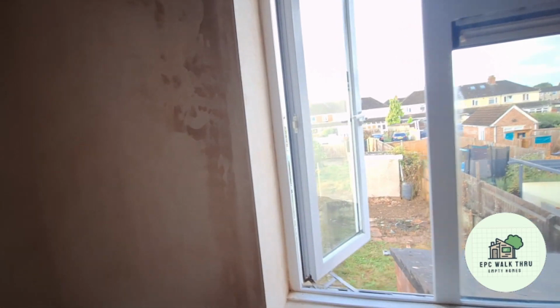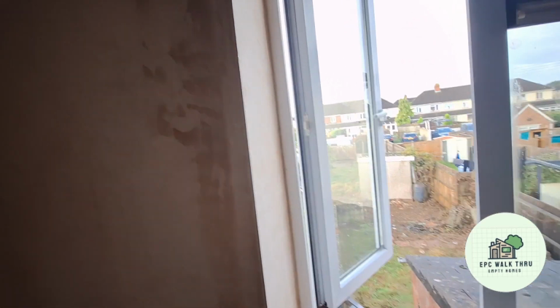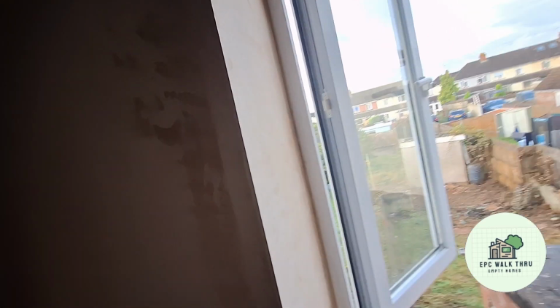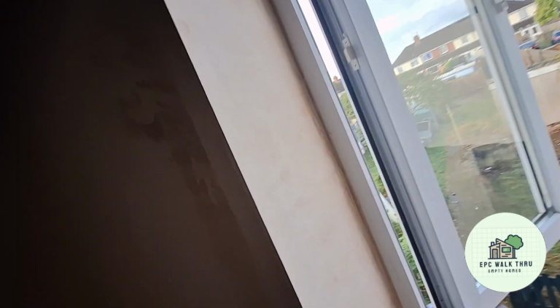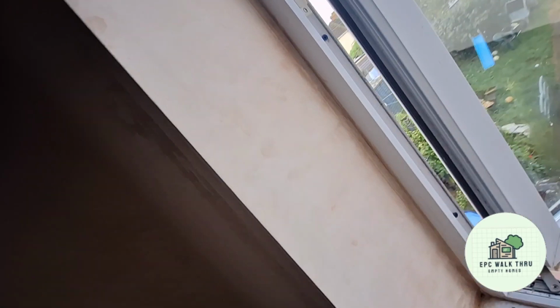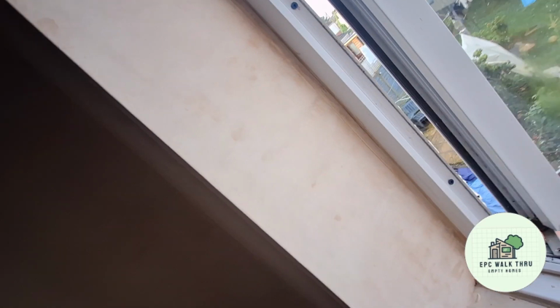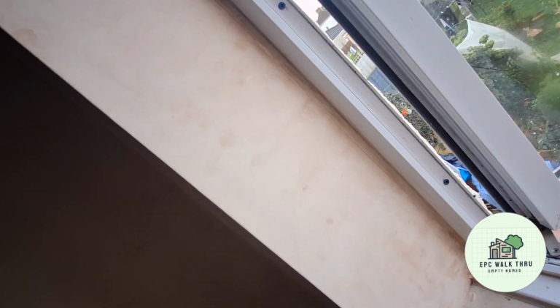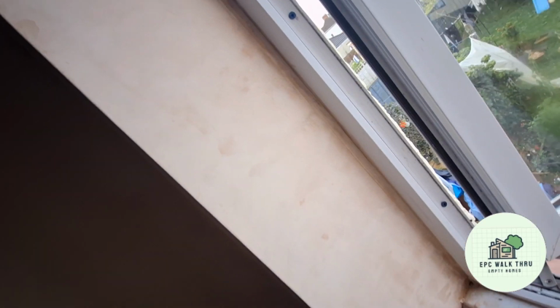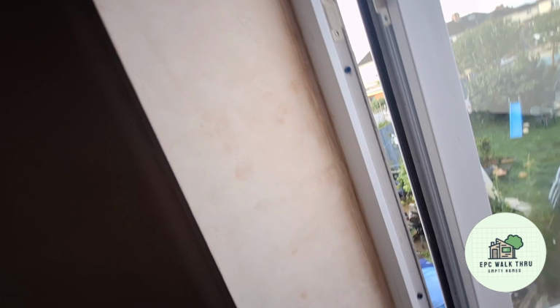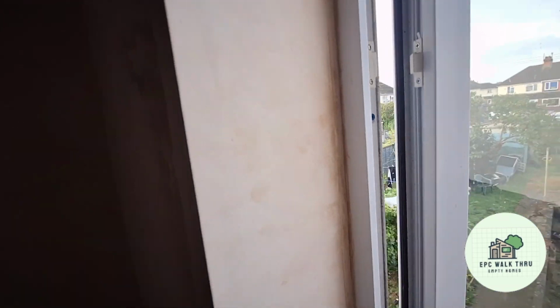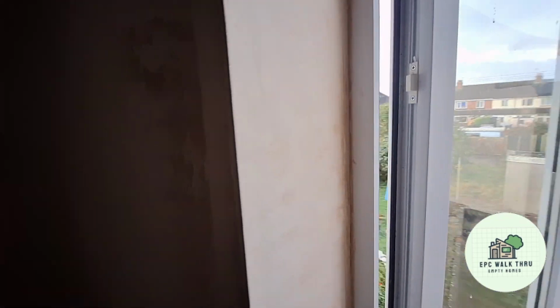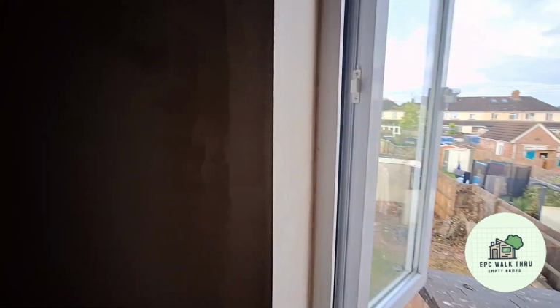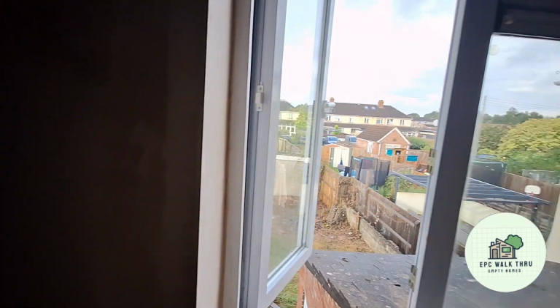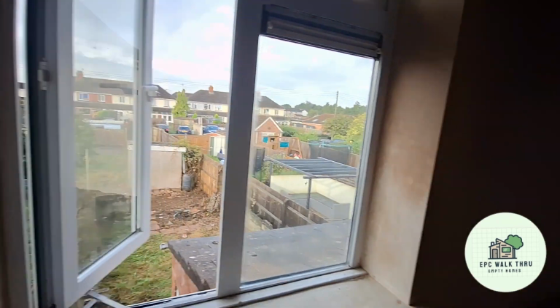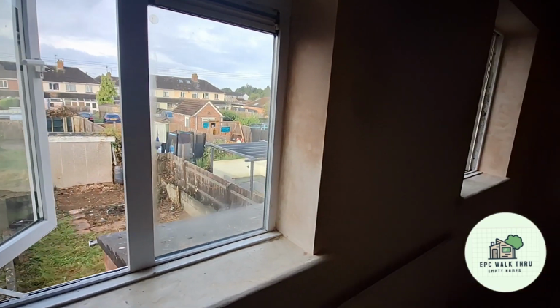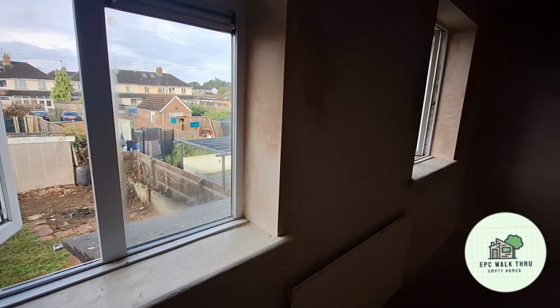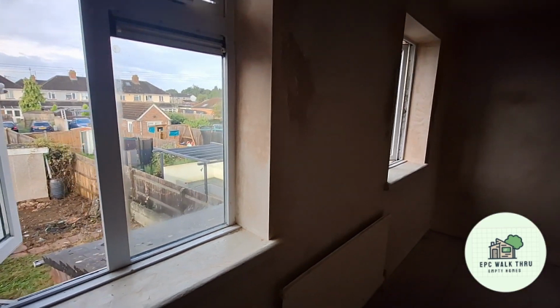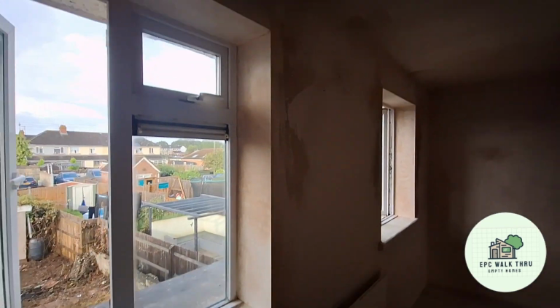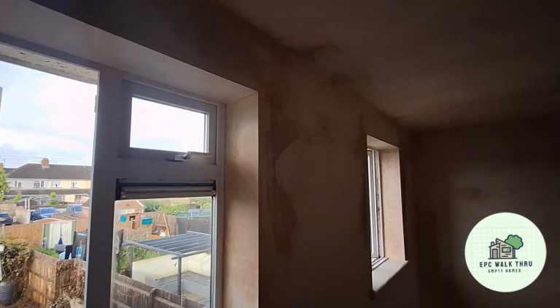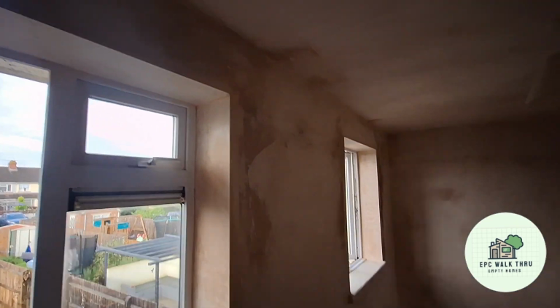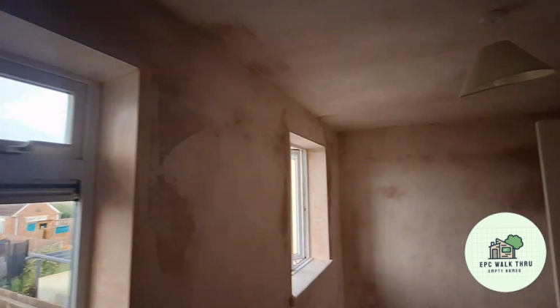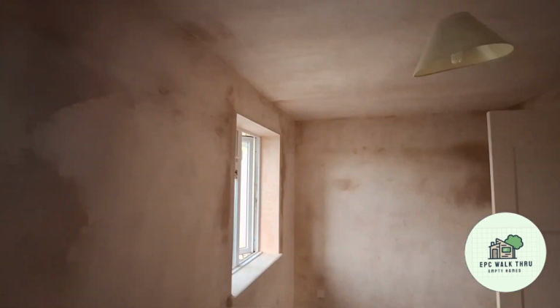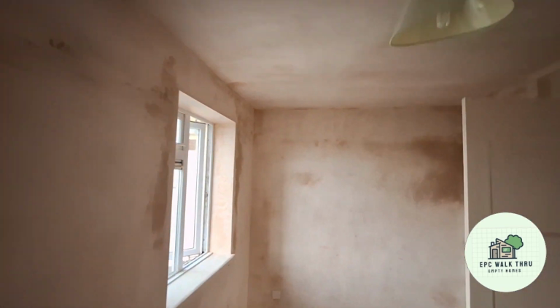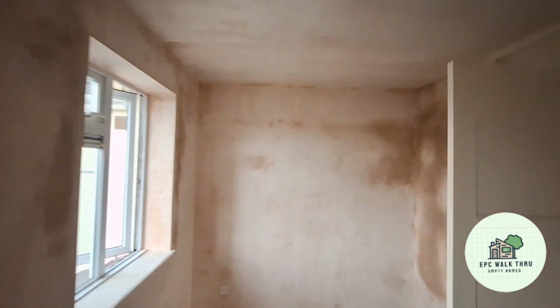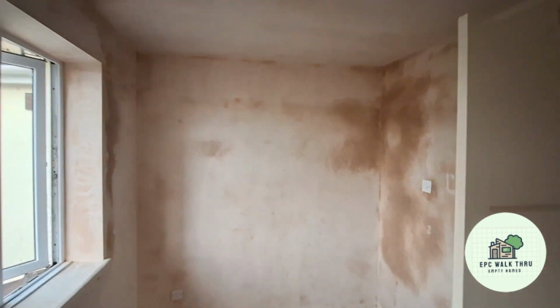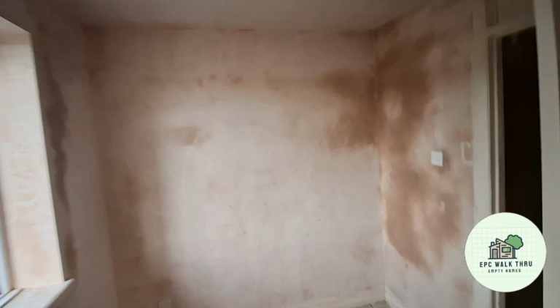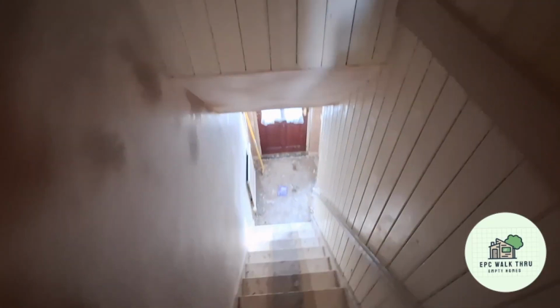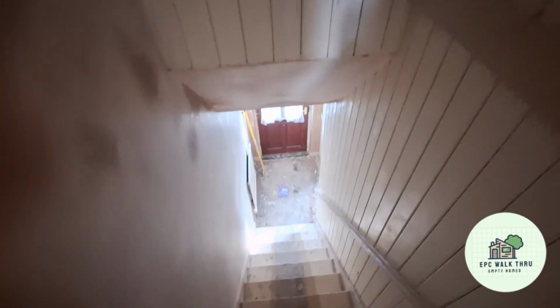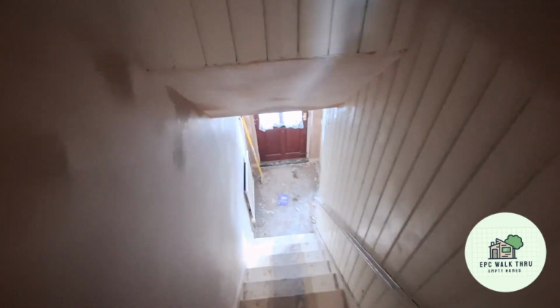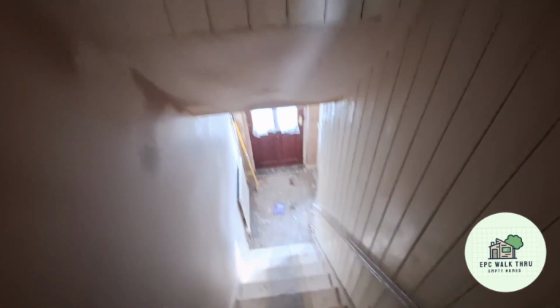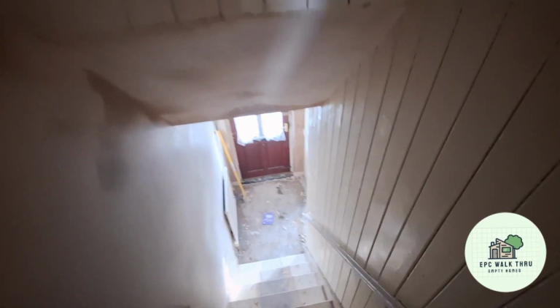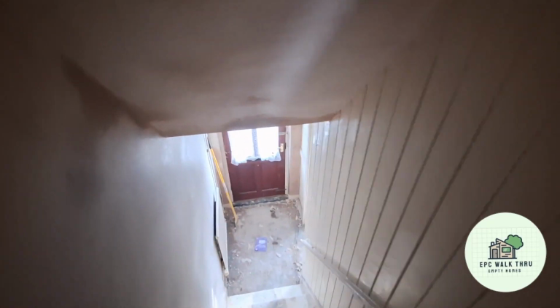The window reveals have been brought out with a bit of plasterboard to neaten them up, all plastered. The stairwell as well, all done.